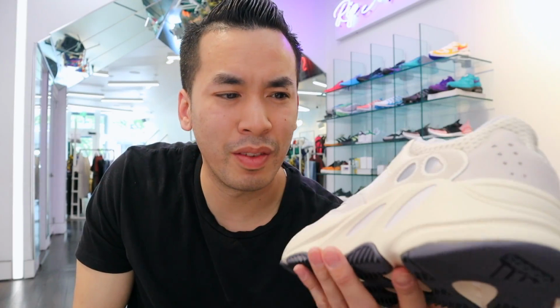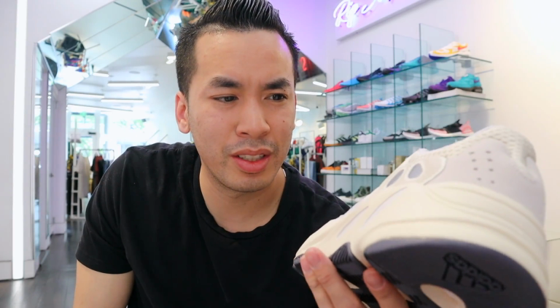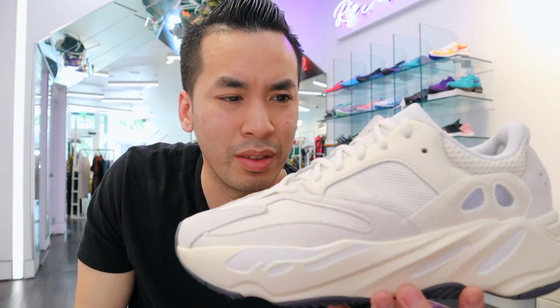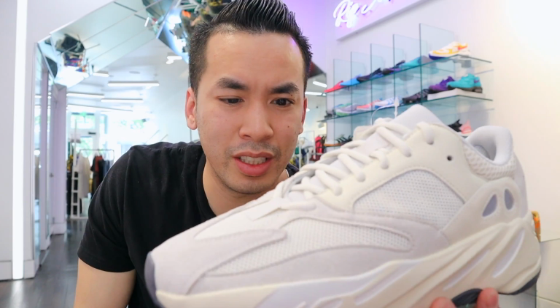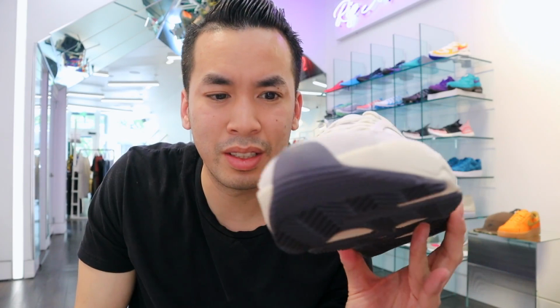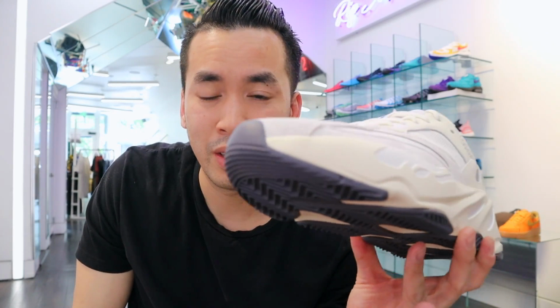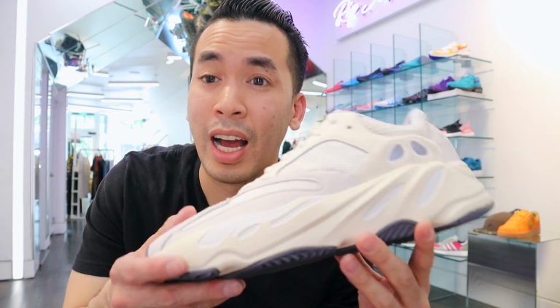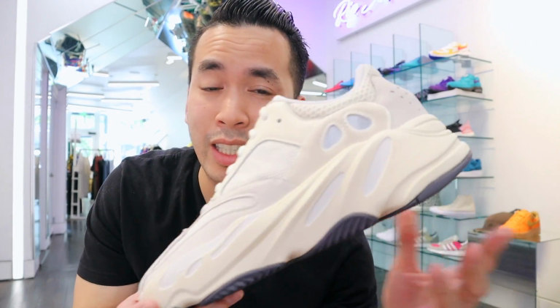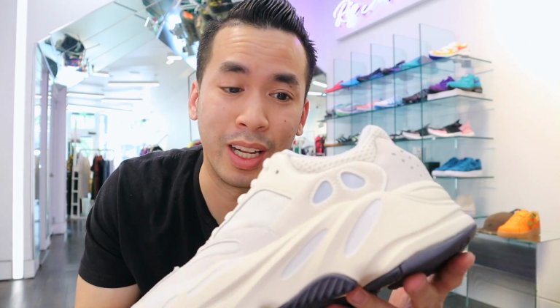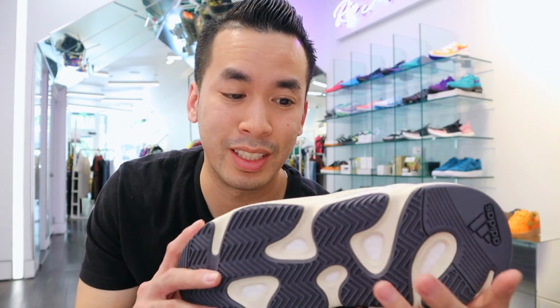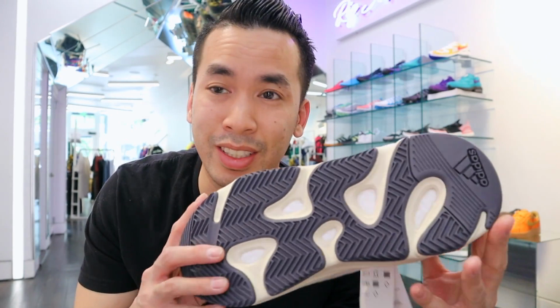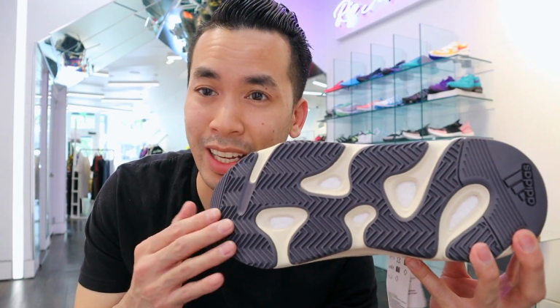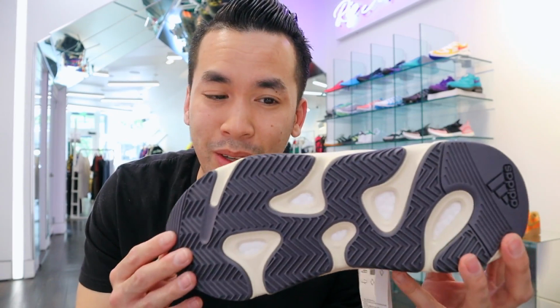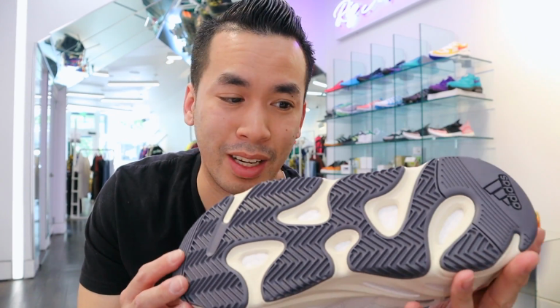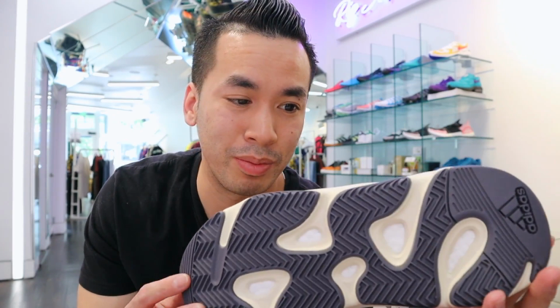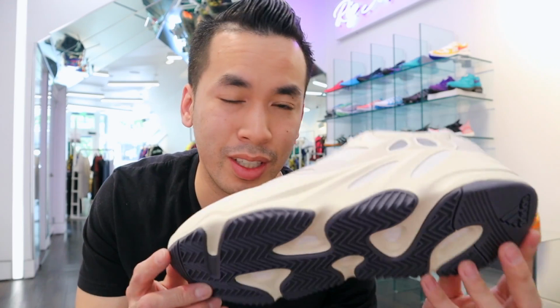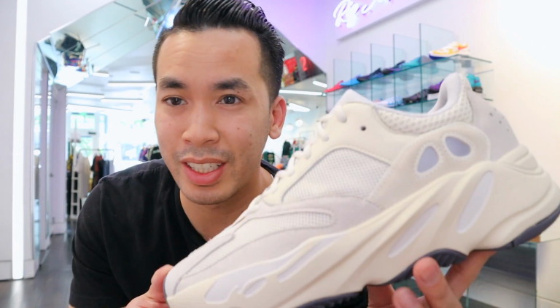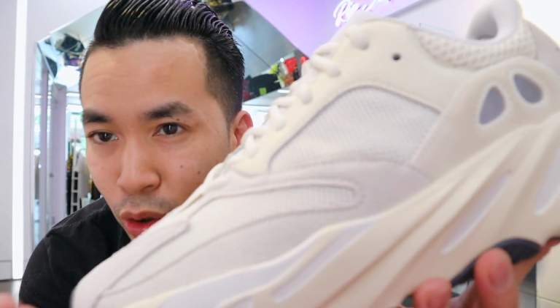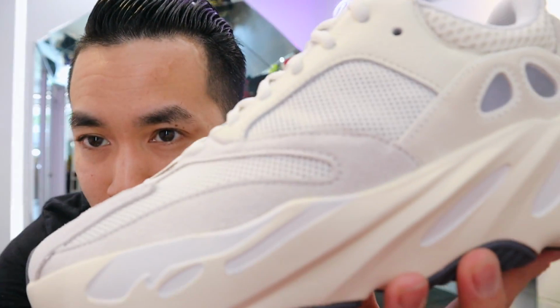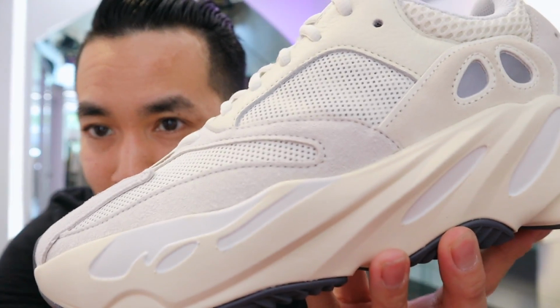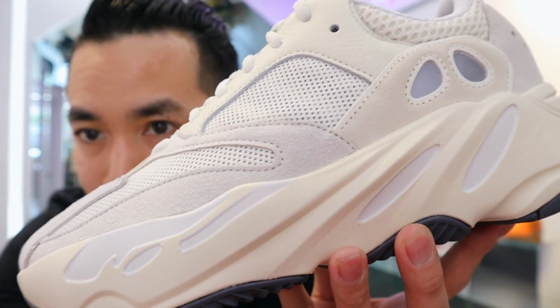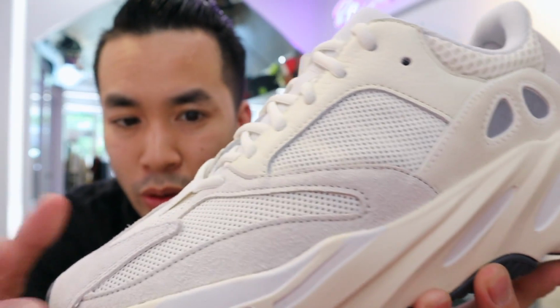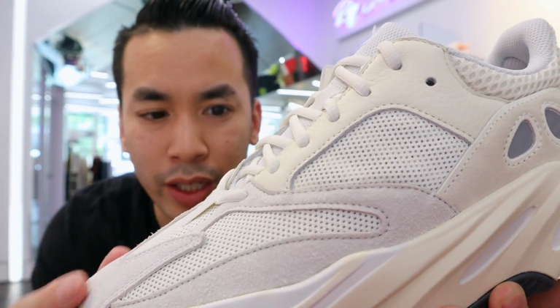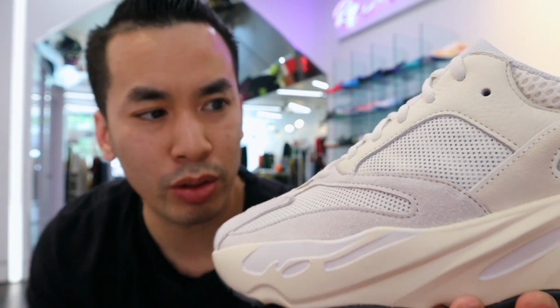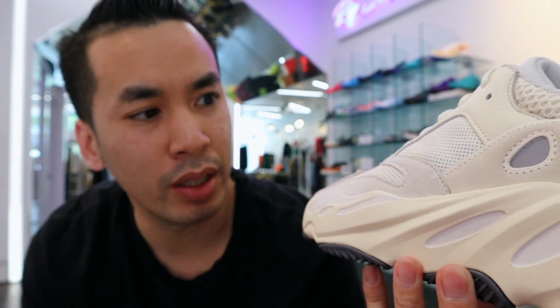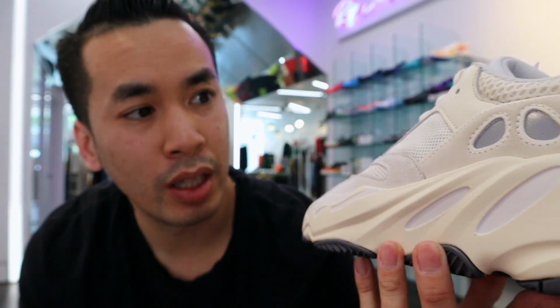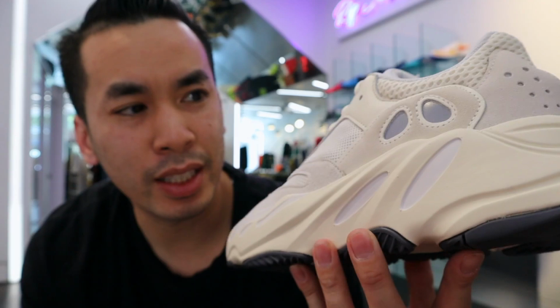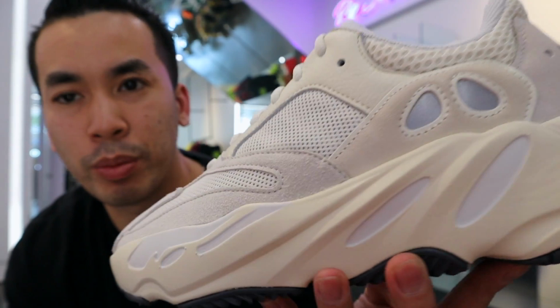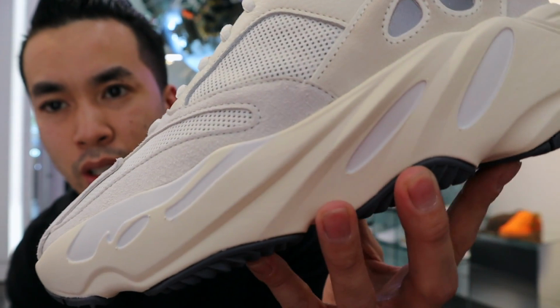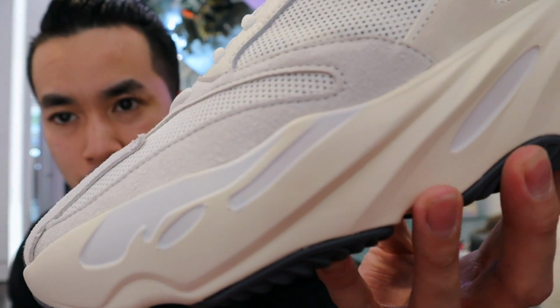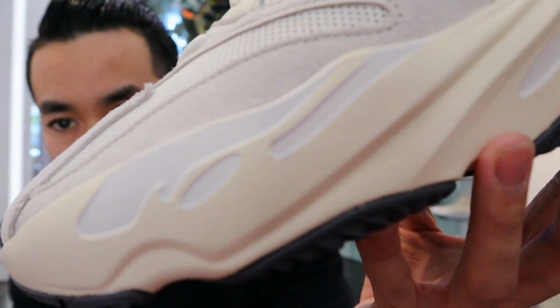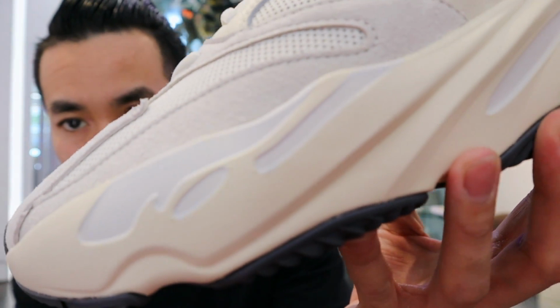Analog 700s Yeezys. I actually really like these now because I like the bottoms. I like how dark it is. It is a little cream — it's not white or grayish like I thought it was going to be. It's like this creamish color if you guys can see it from the camera.